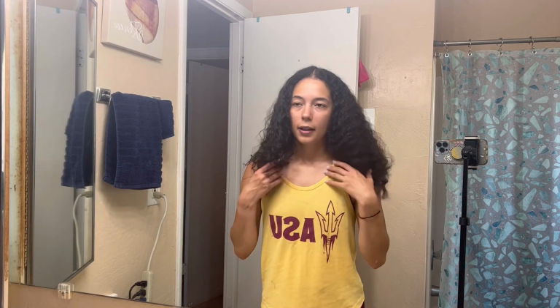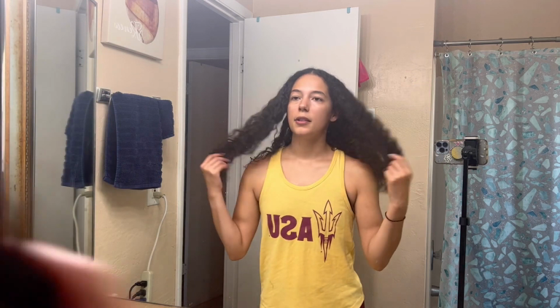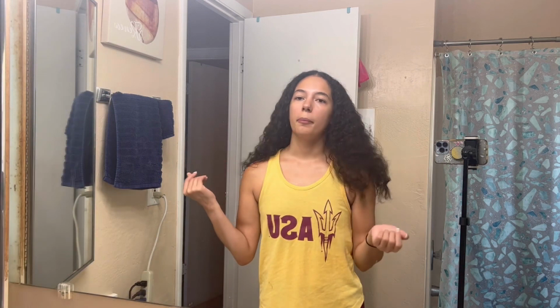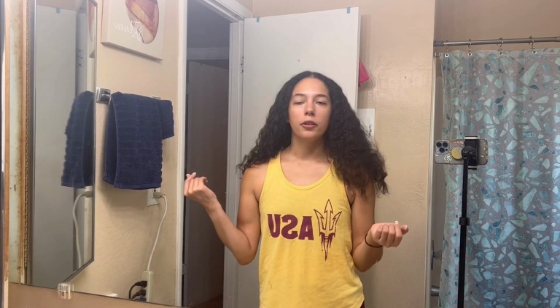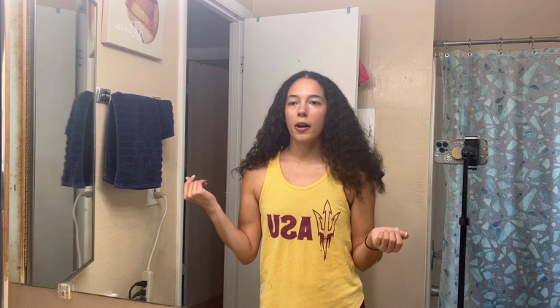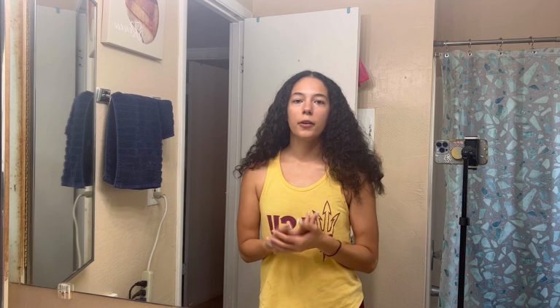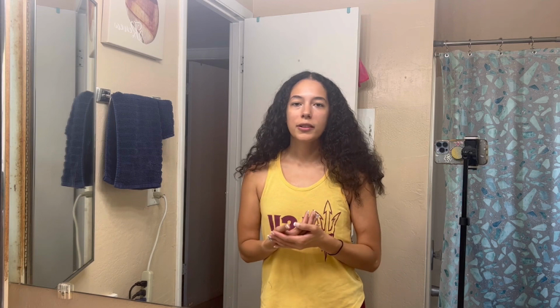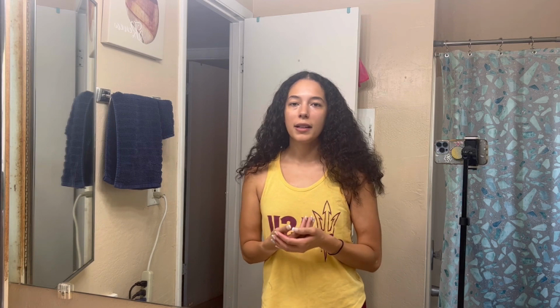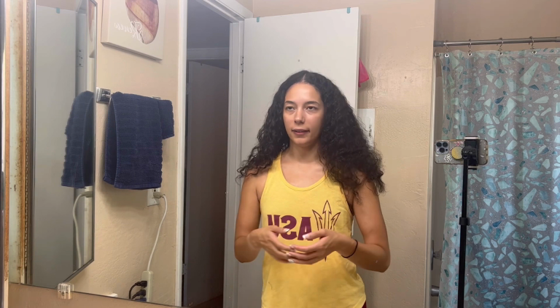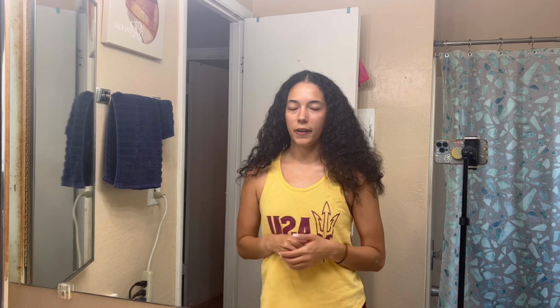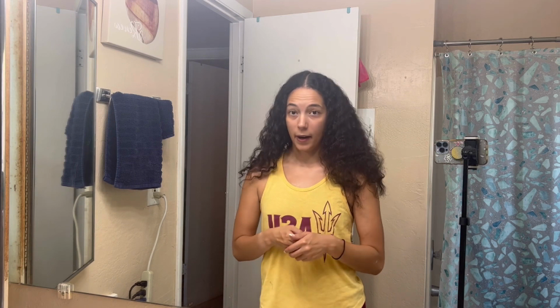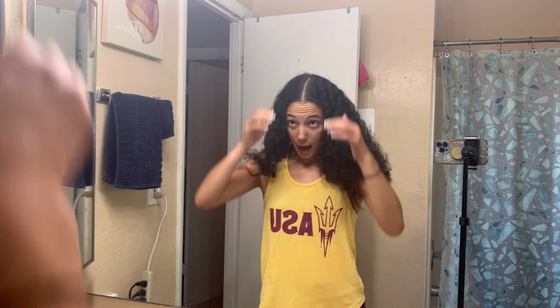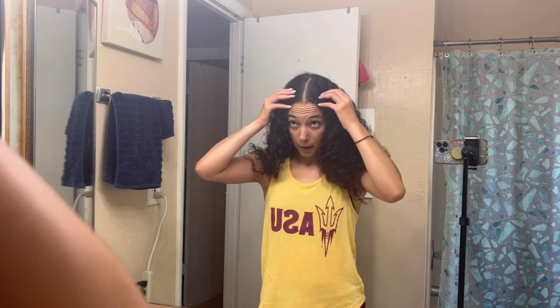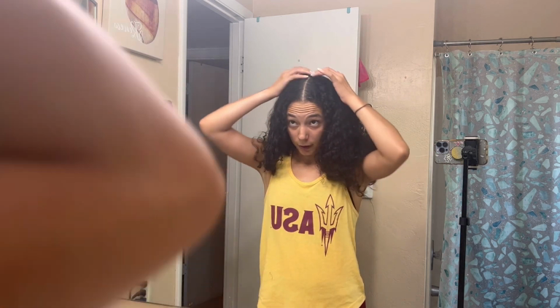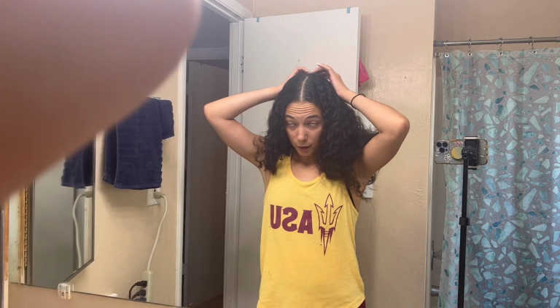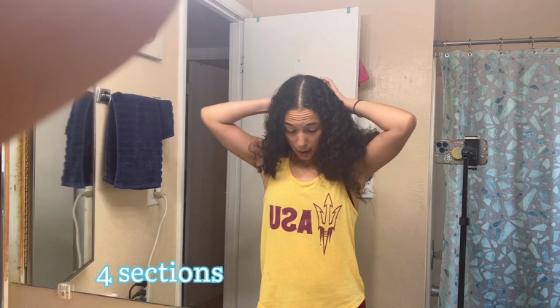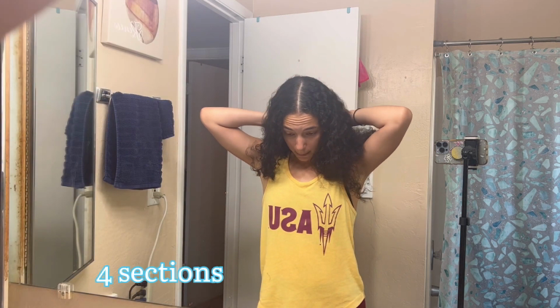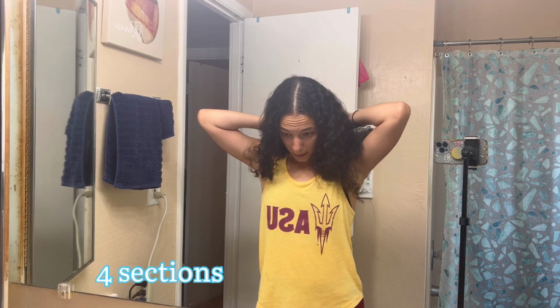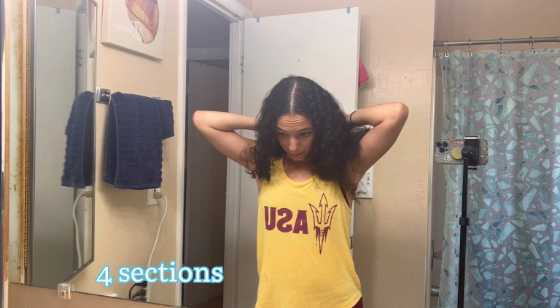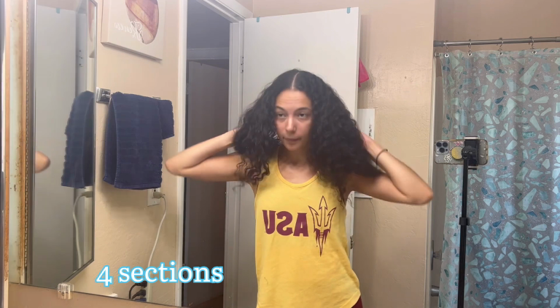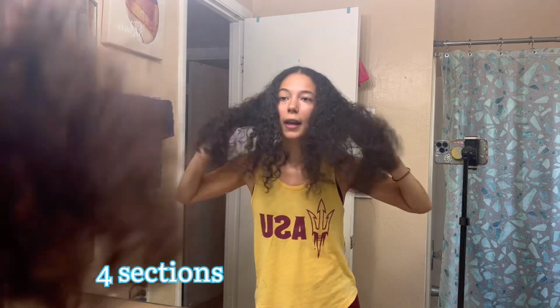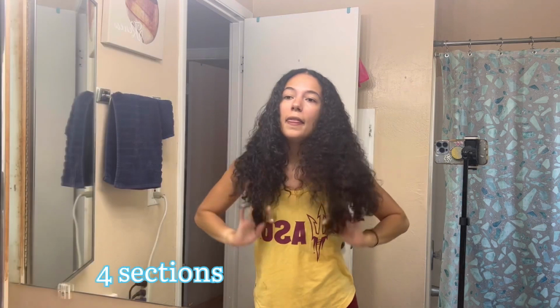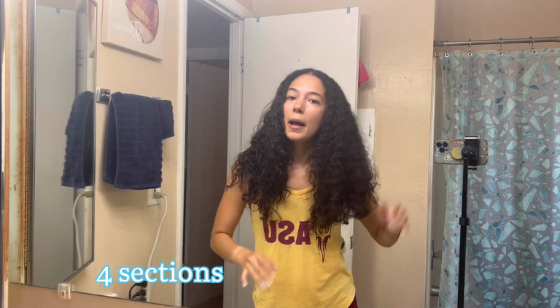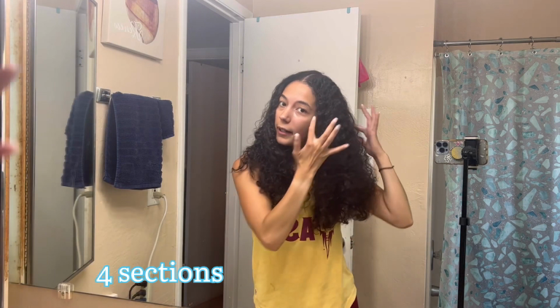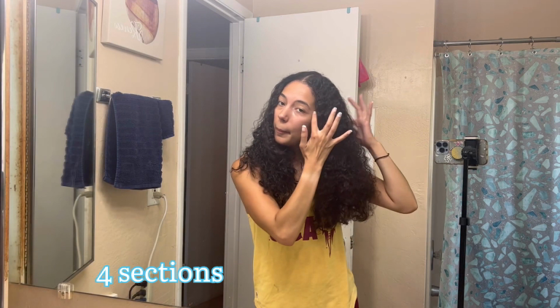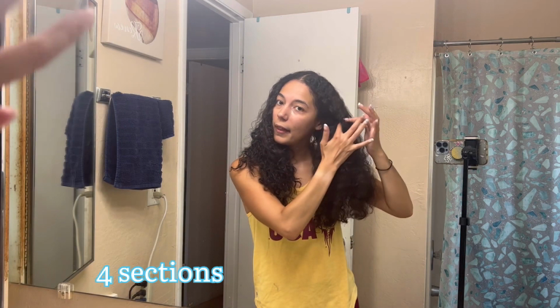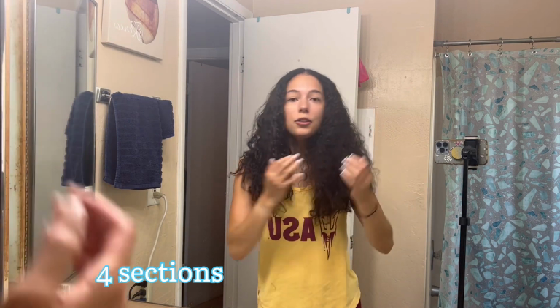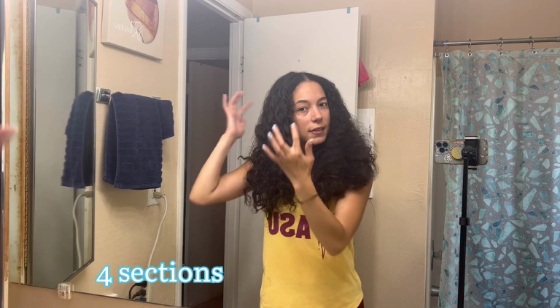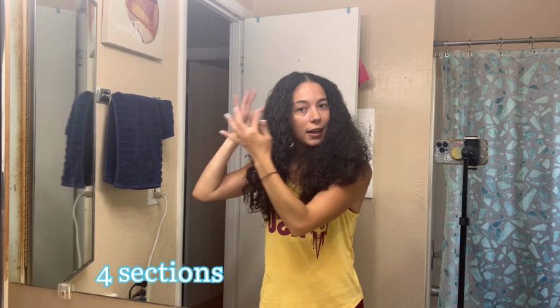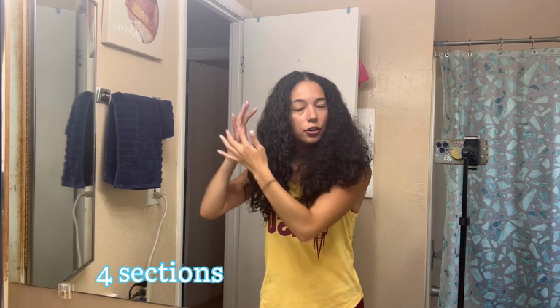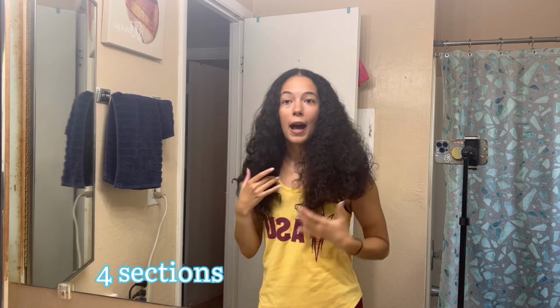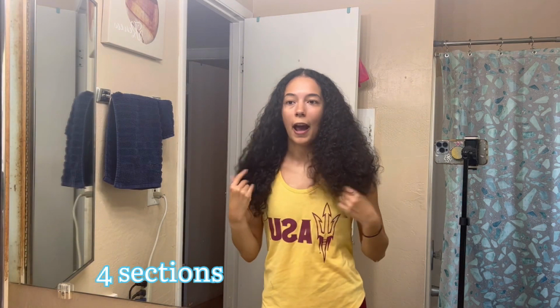So to start, there are lots of ways to section the hair. I personally do a middle part and then I break up each side into half and half.